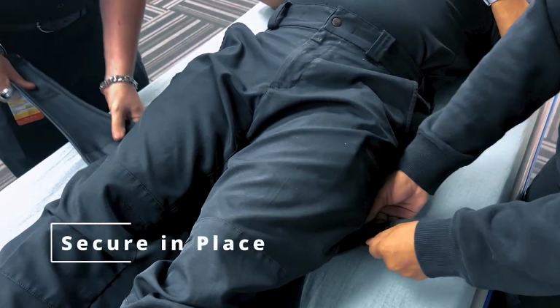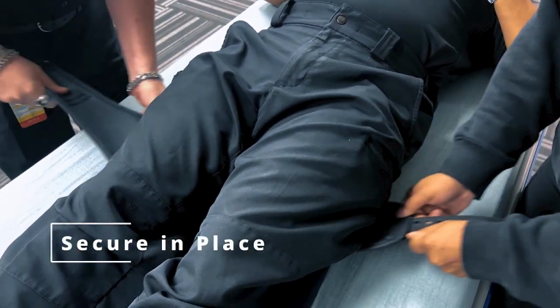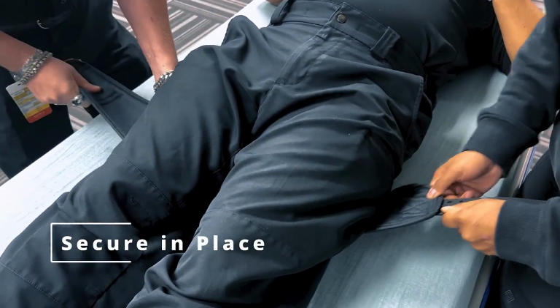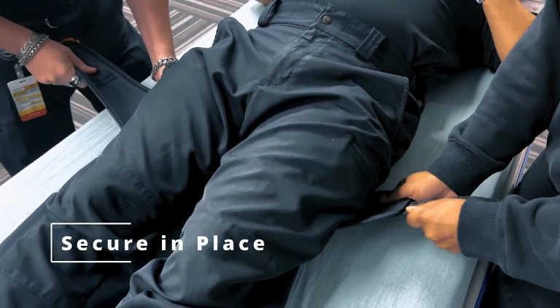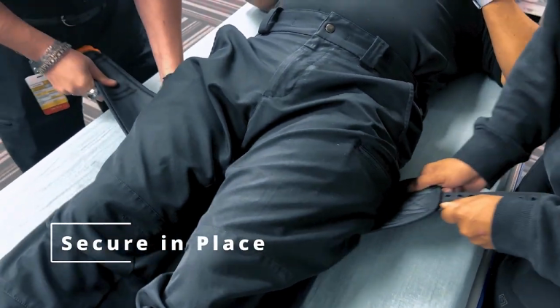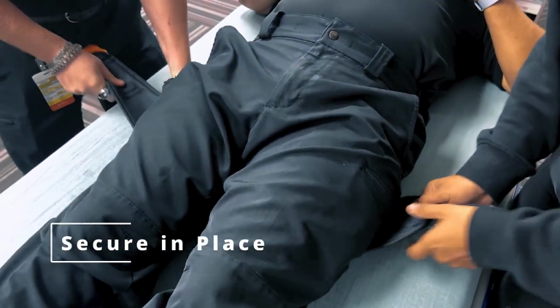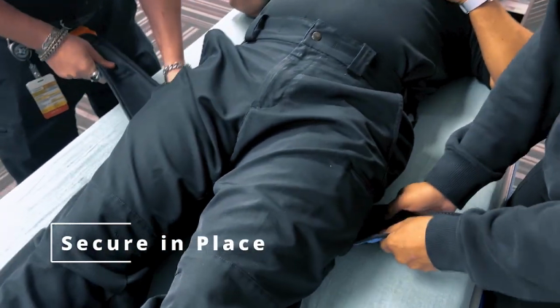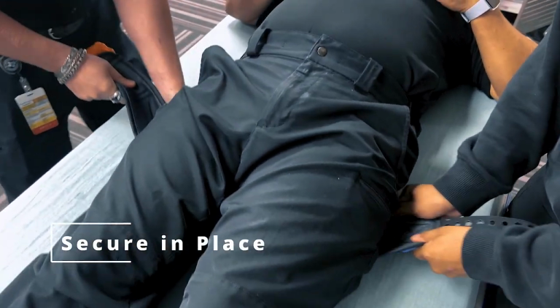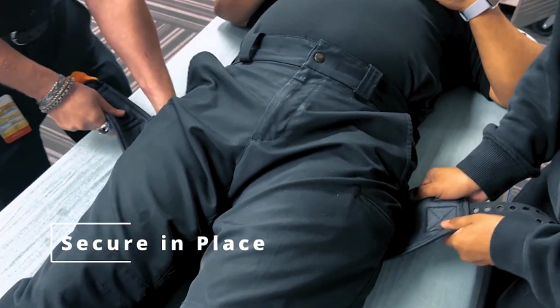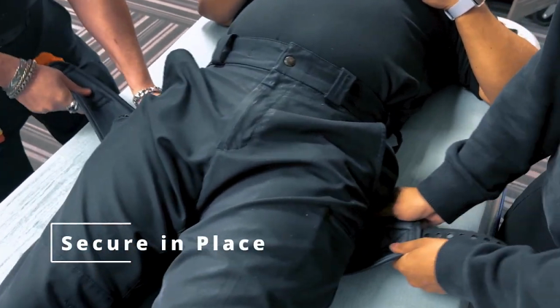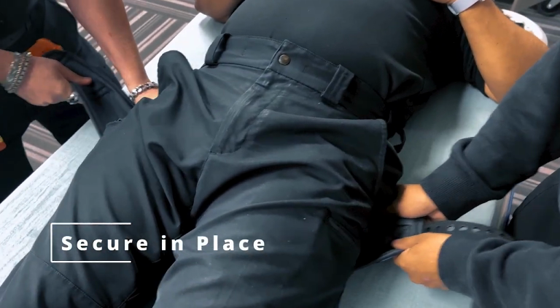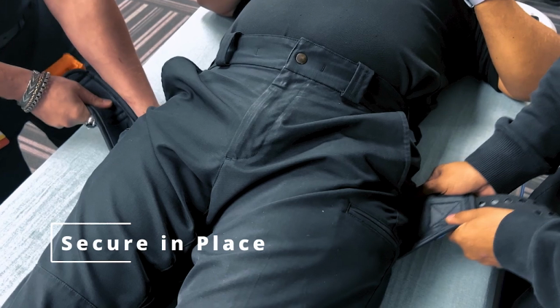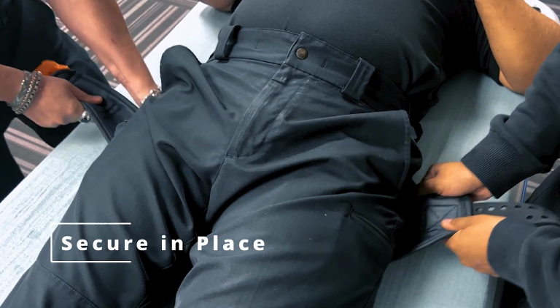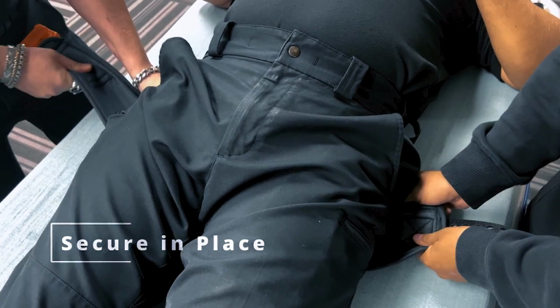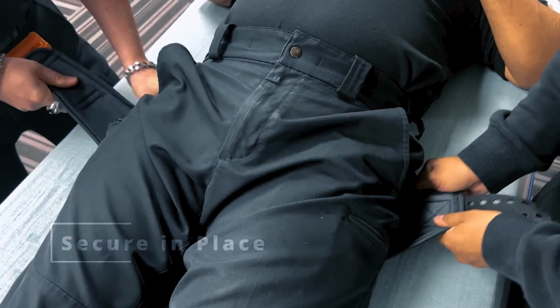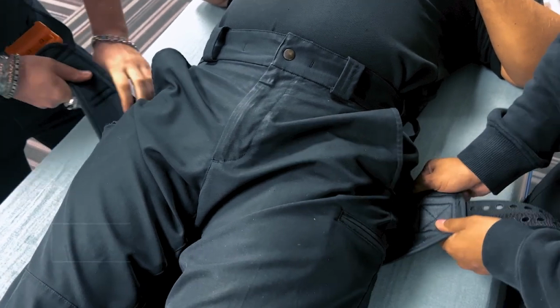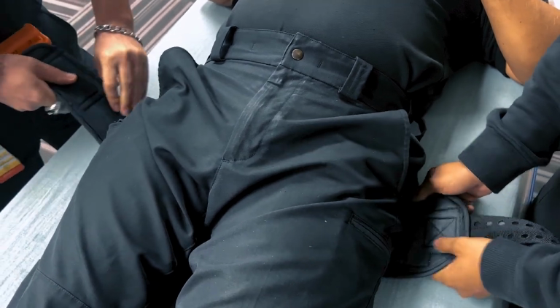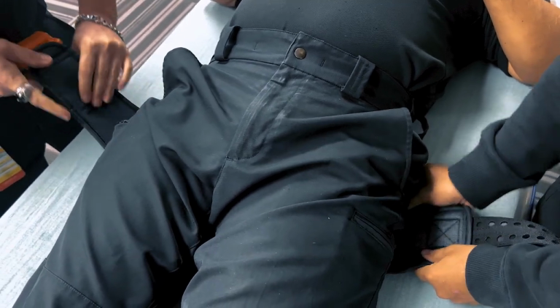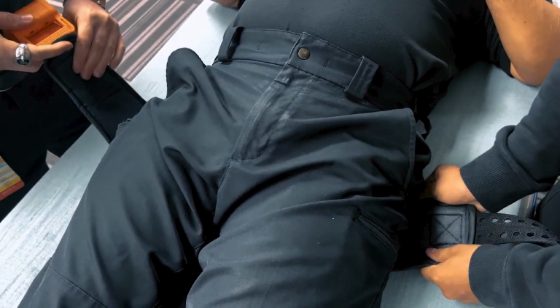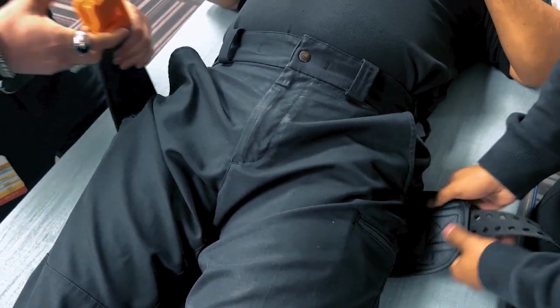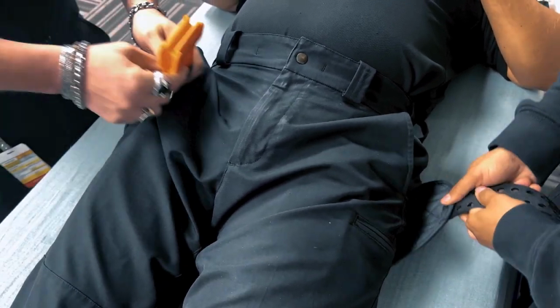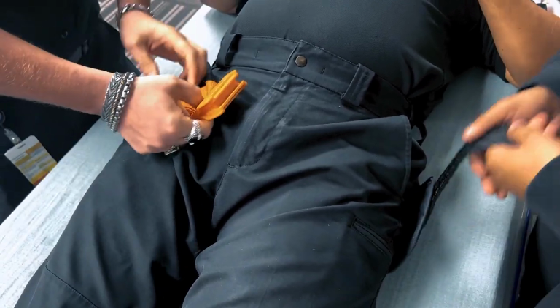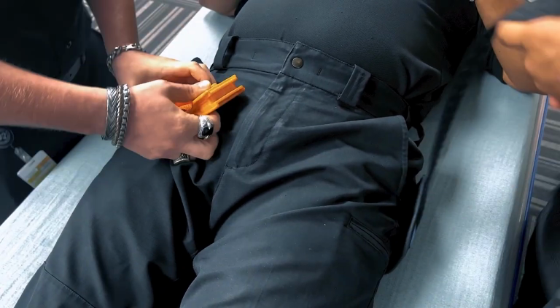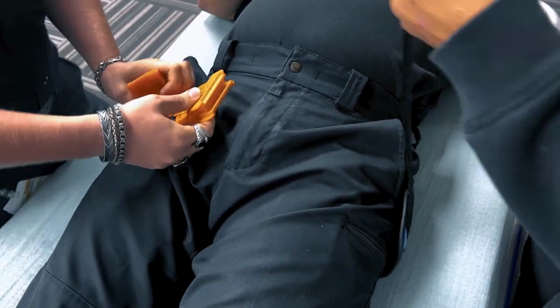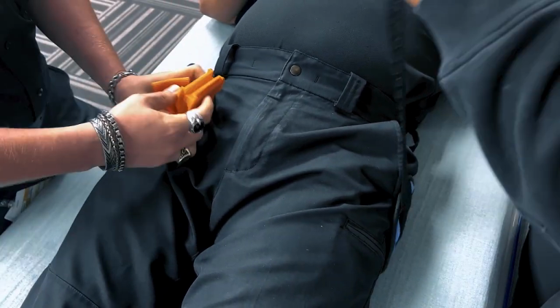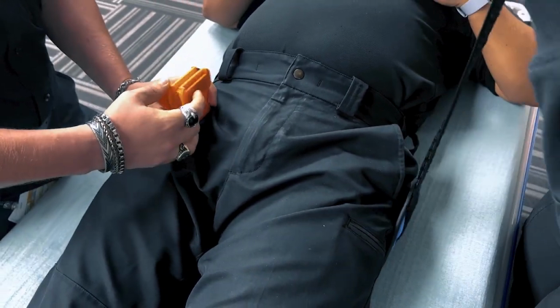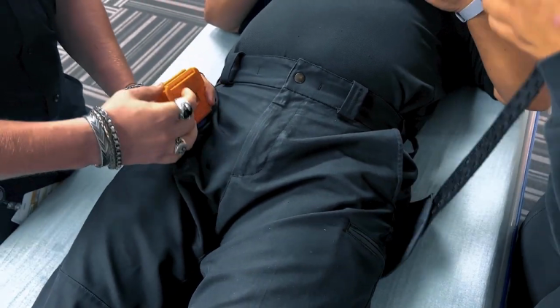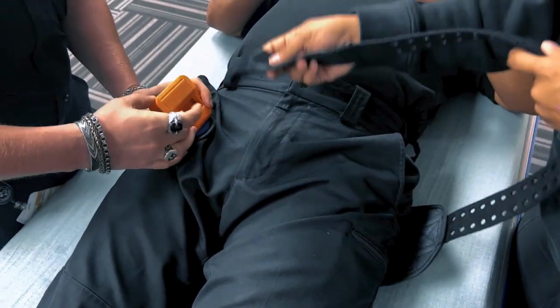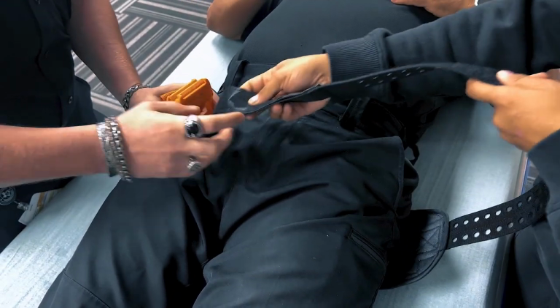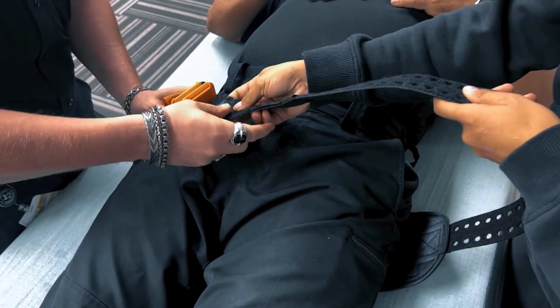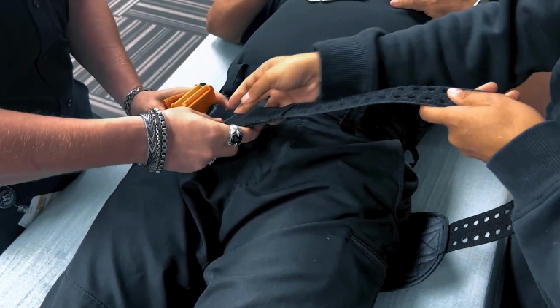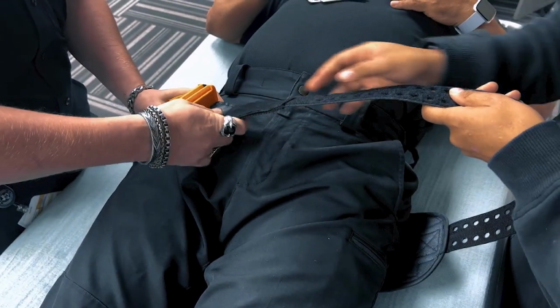Secure the binder in place by fastening the velcro straps or clips. The binder should be snug but not too tight, allowing for expansion of the abdomen during breathing.